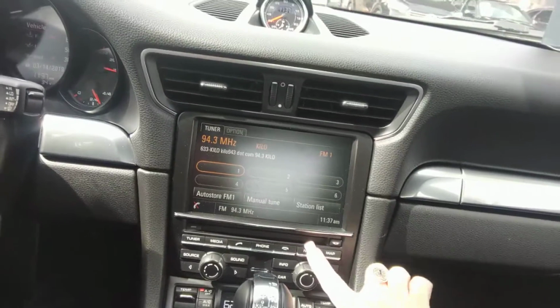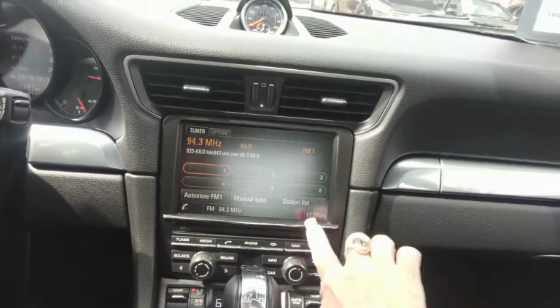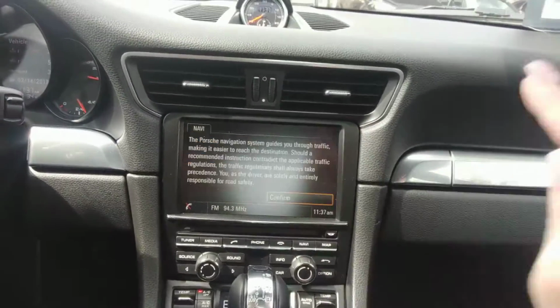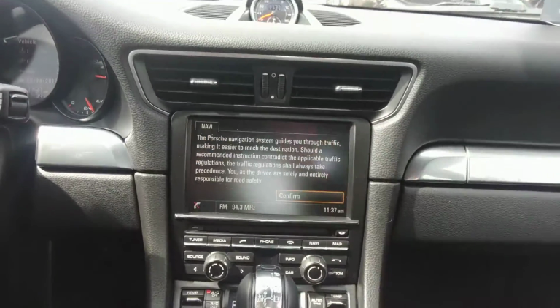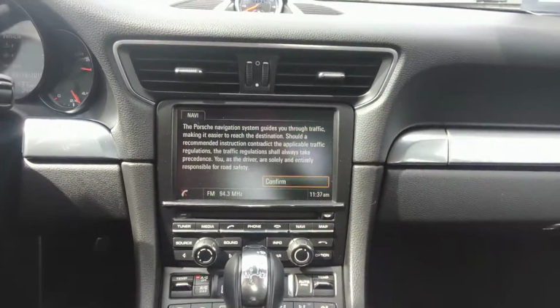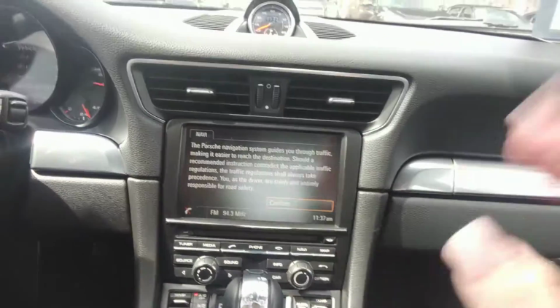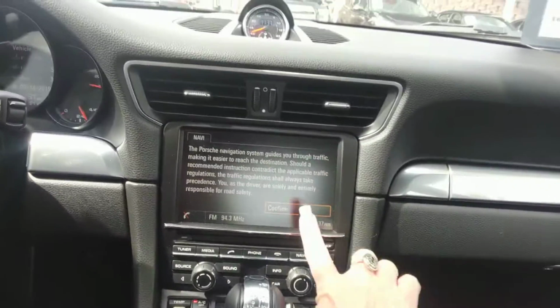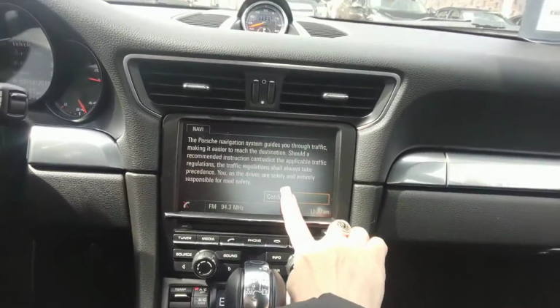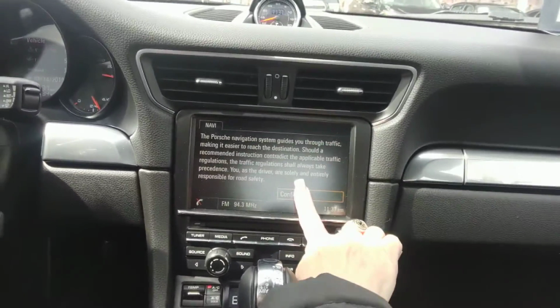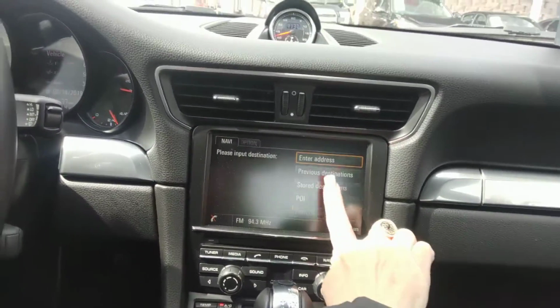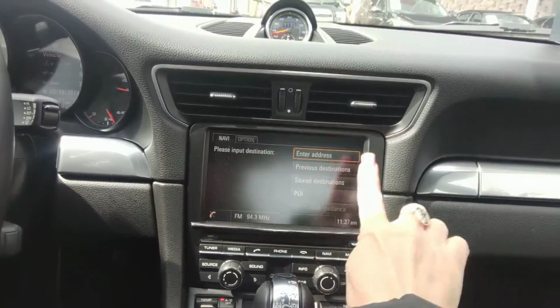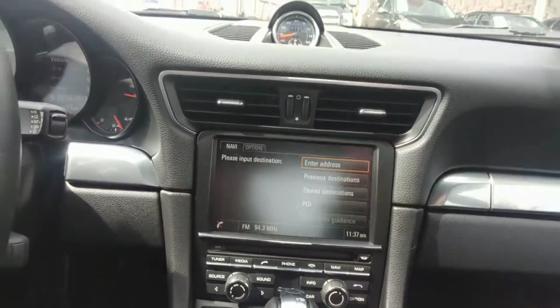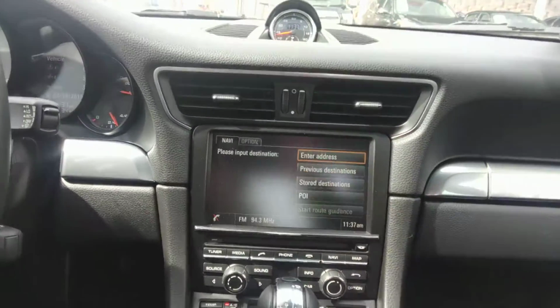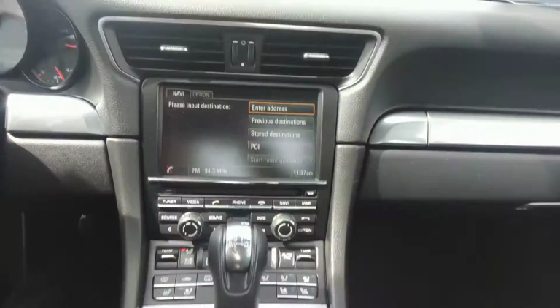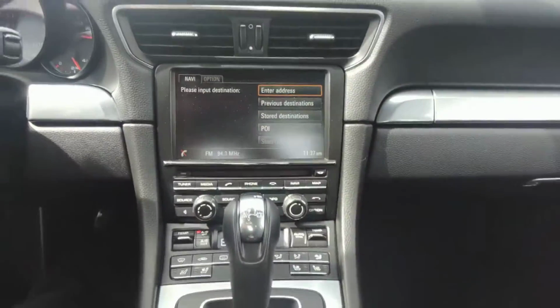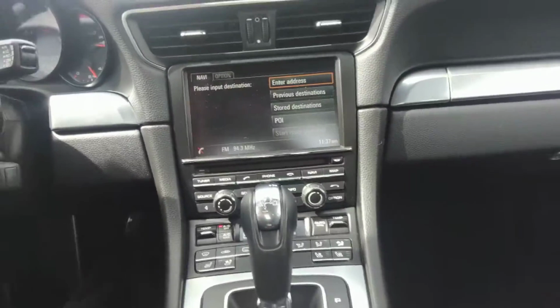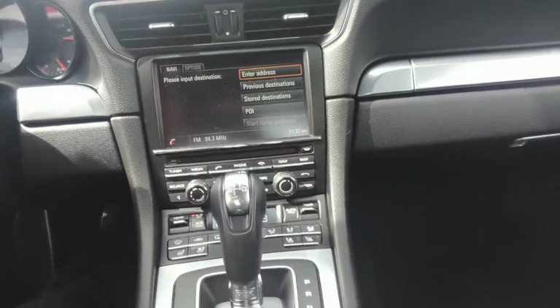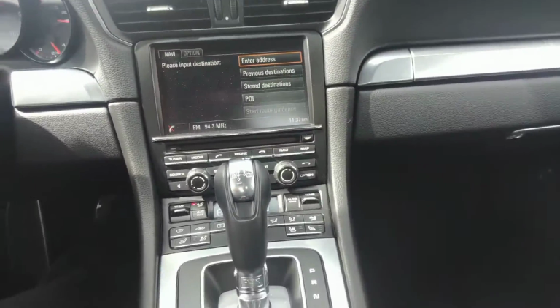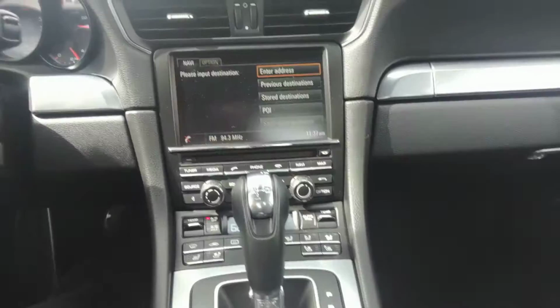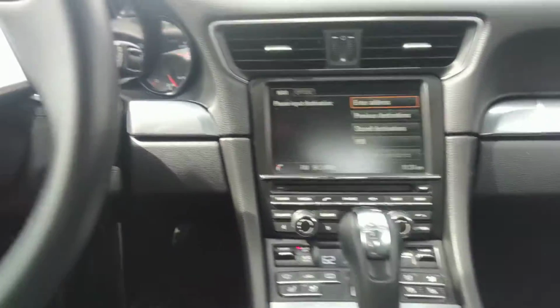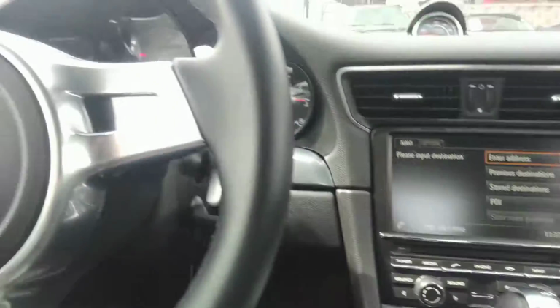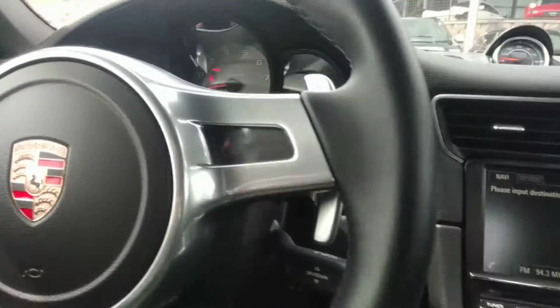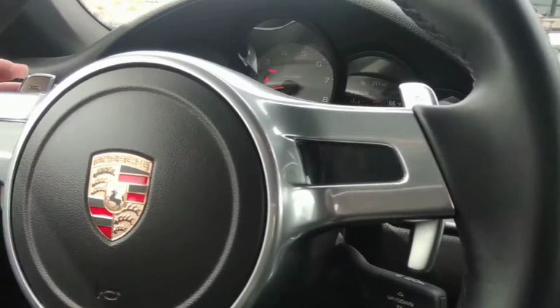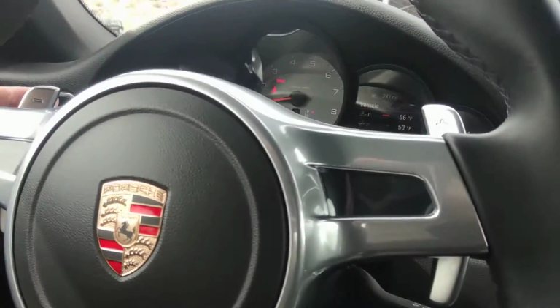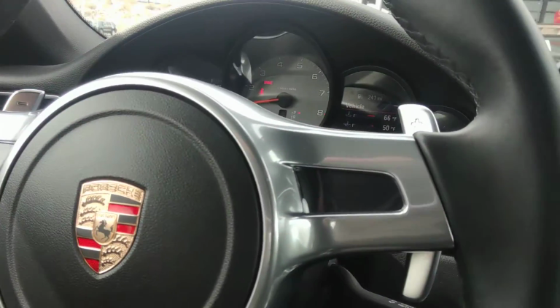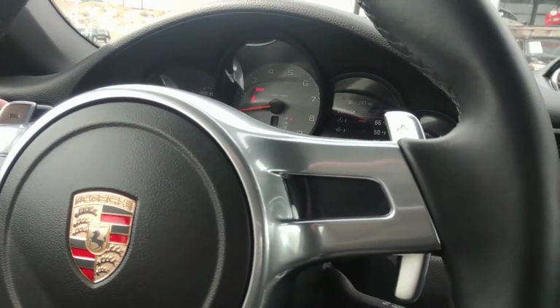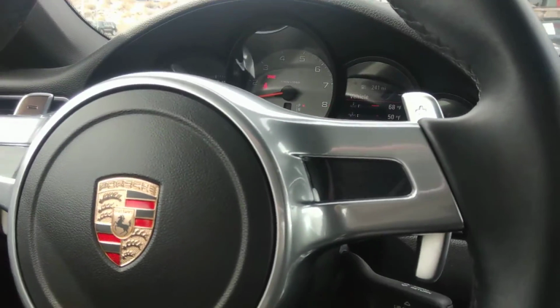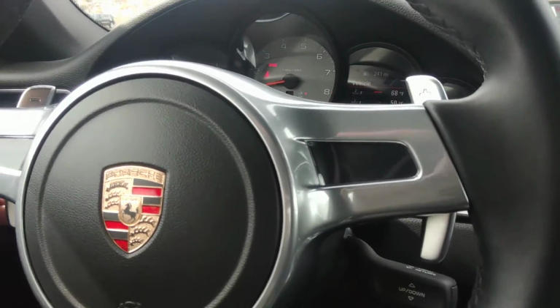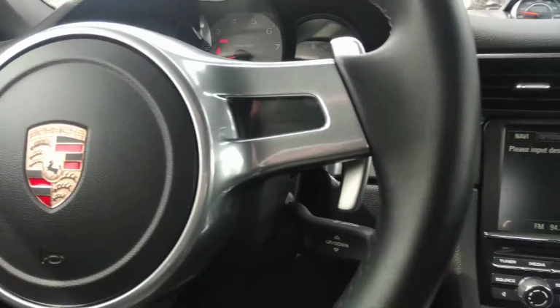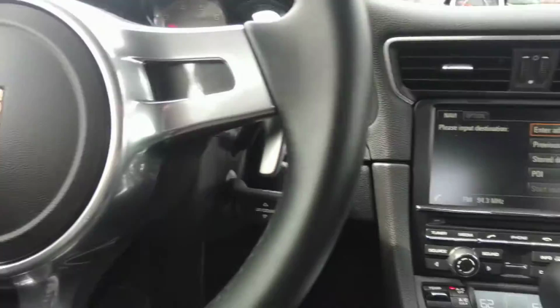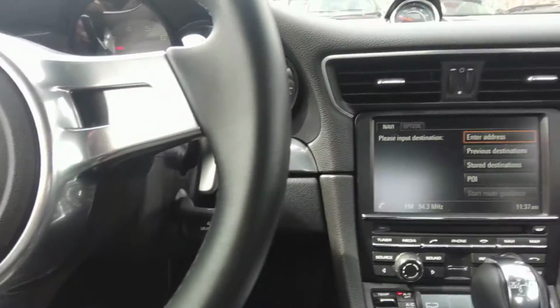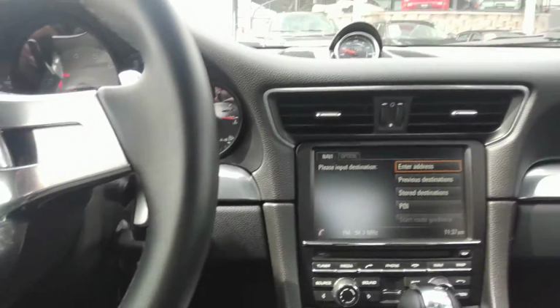We've got navigation on this one — yes, we do. Navigation, Bluetooth, all that good stuff. You've got the zinc paddle shifters right there.